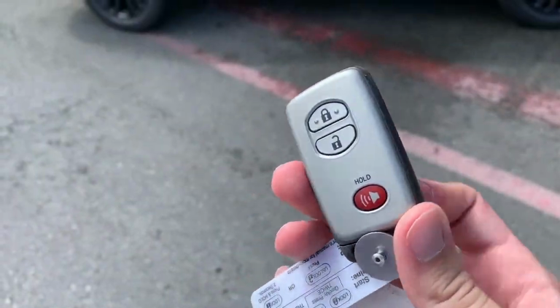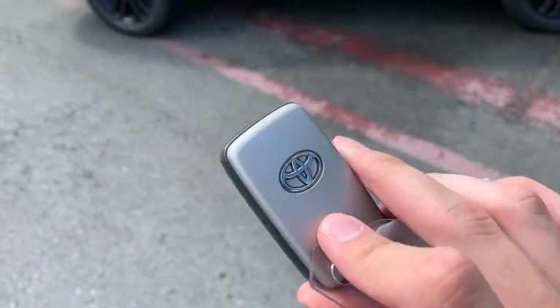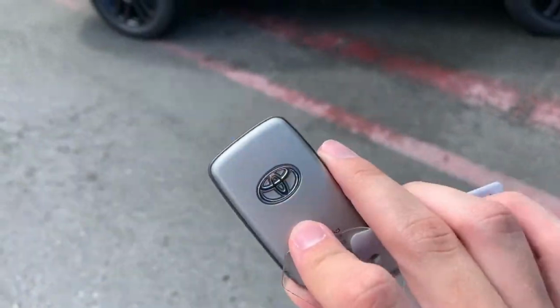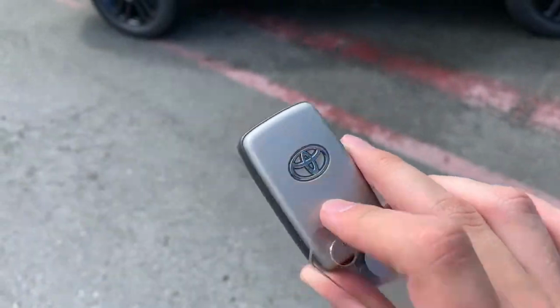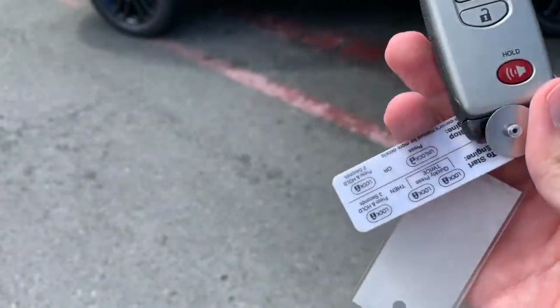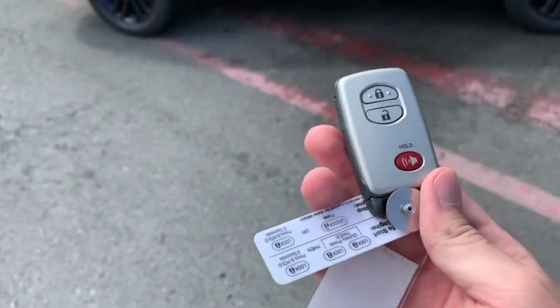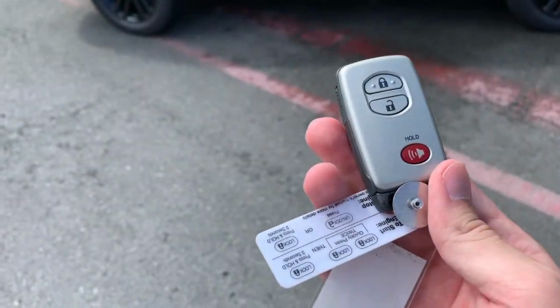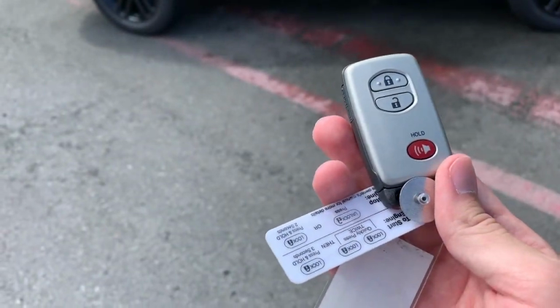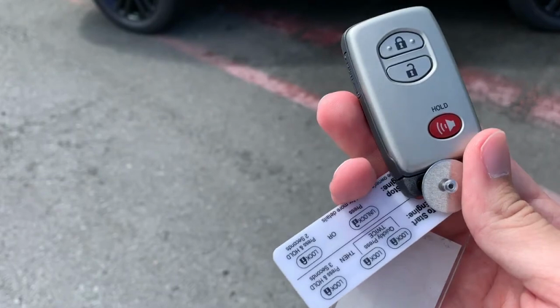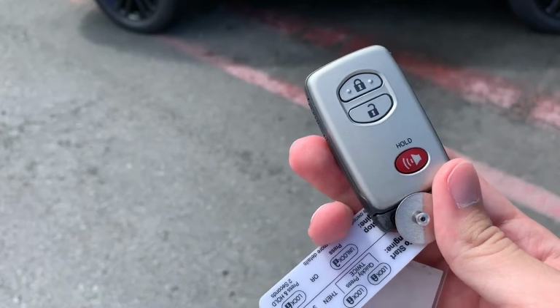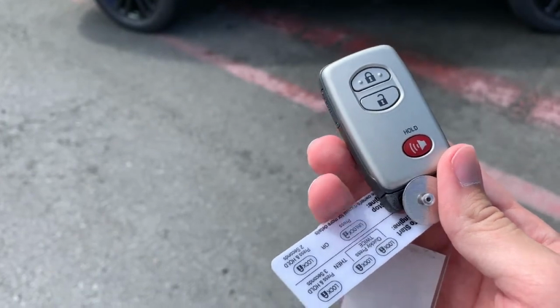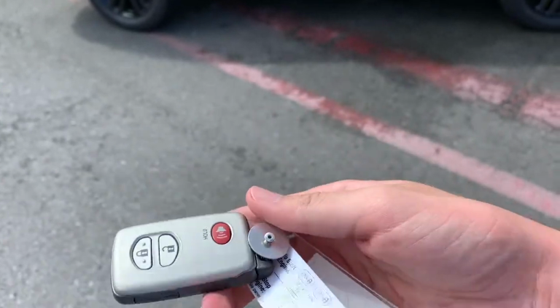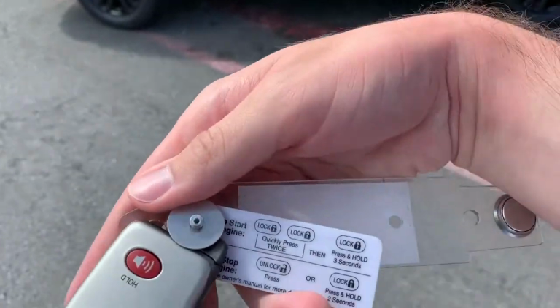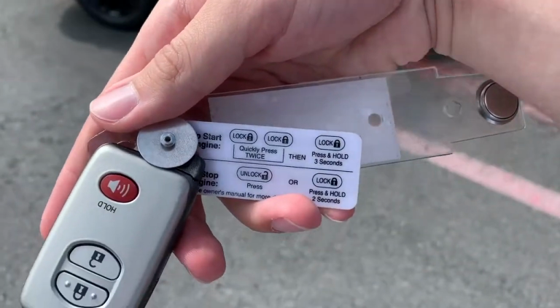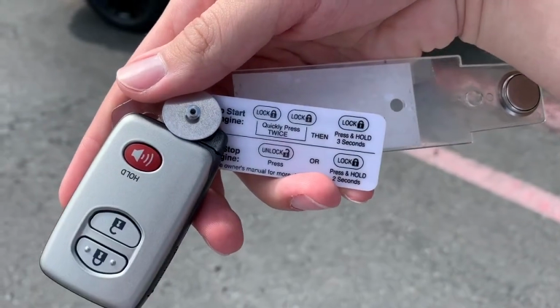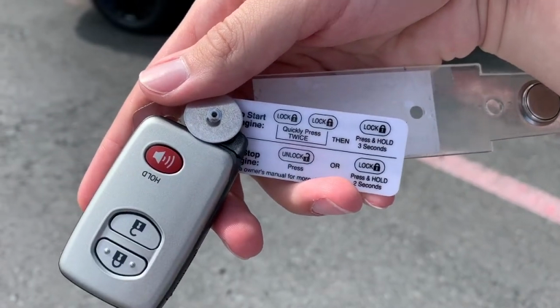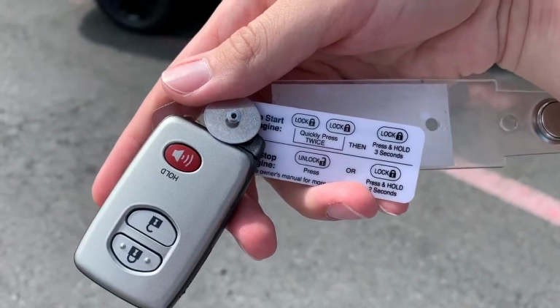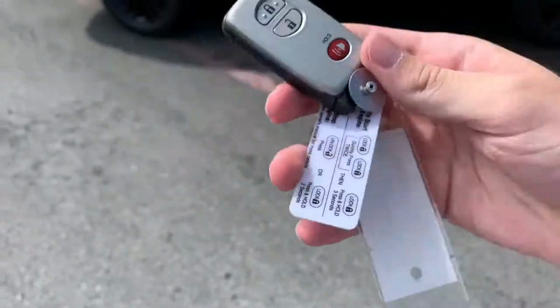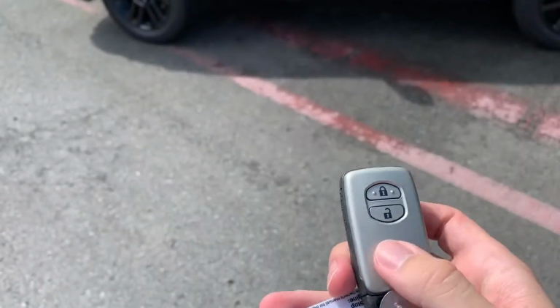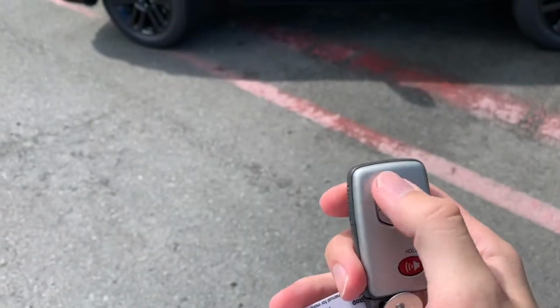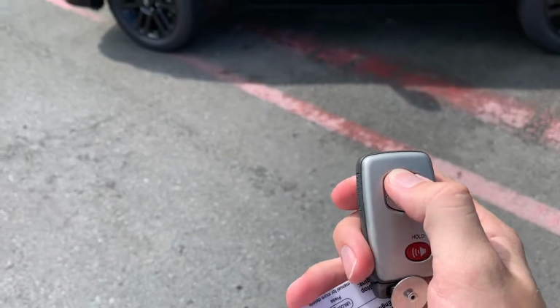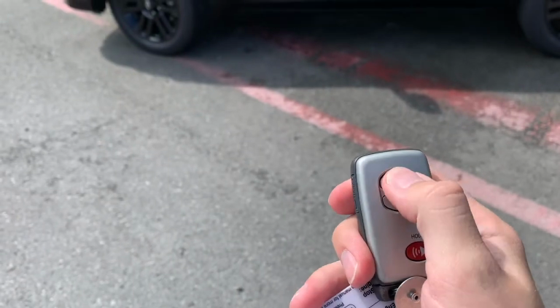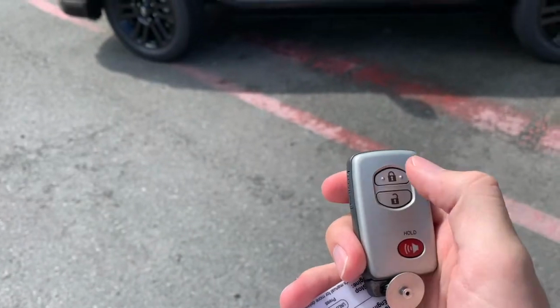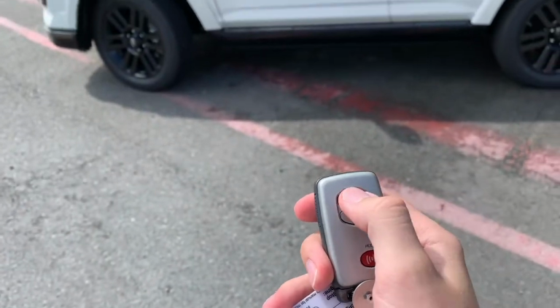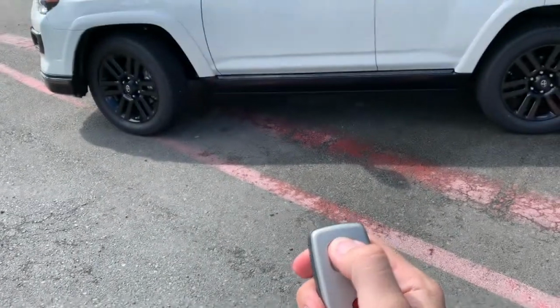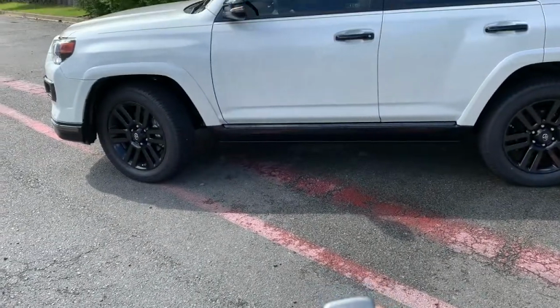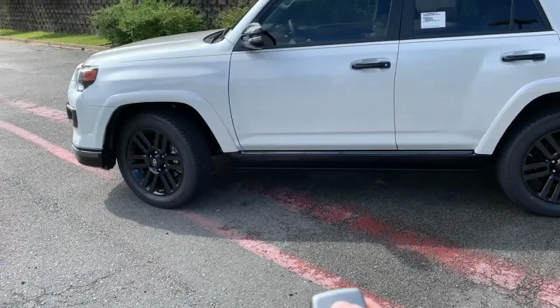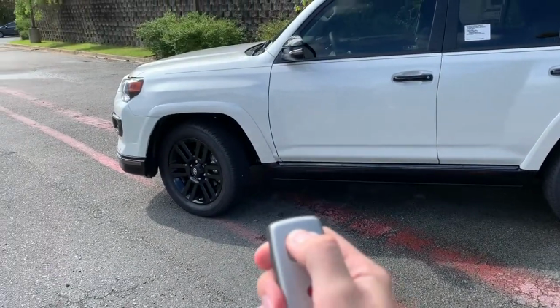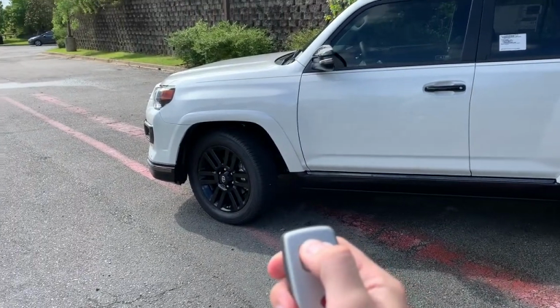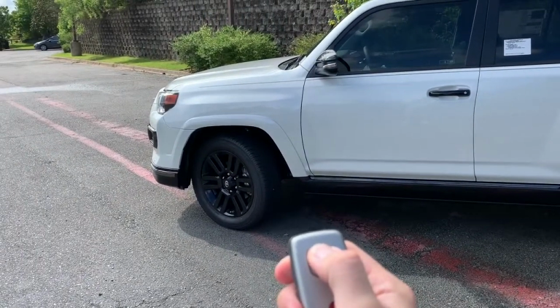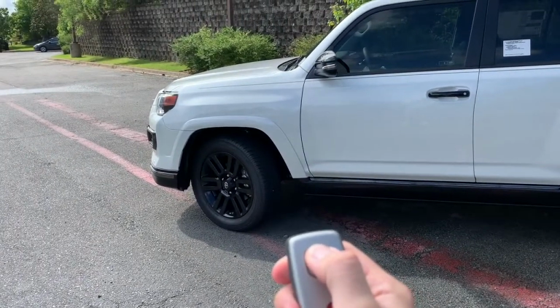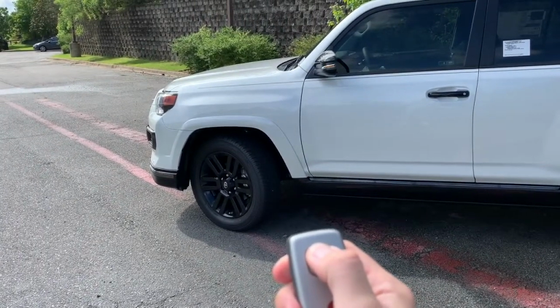This Forerunner is equipped with Toyota's optional remote start on the smart key access fob. The instructions are printed here once you buy, but all you have to do is press the lock button twice and then hold, and it'll start the vehicle.